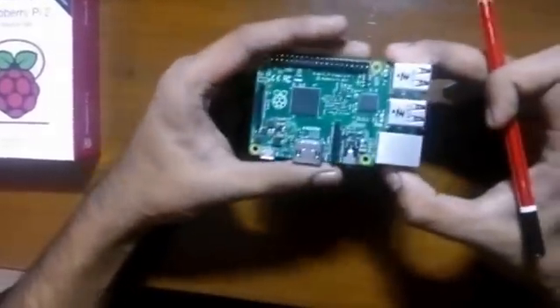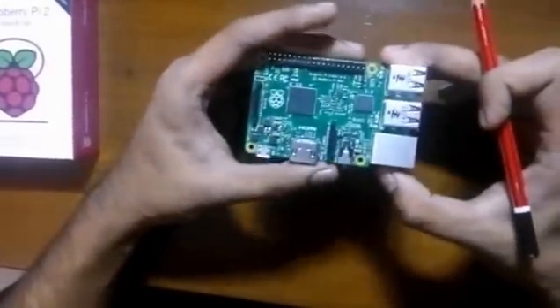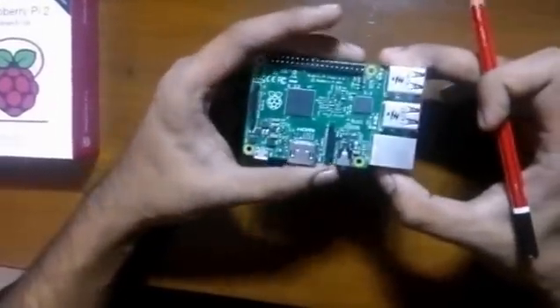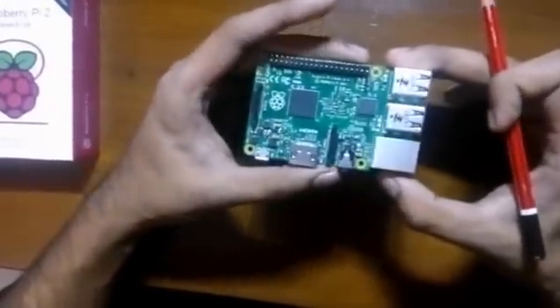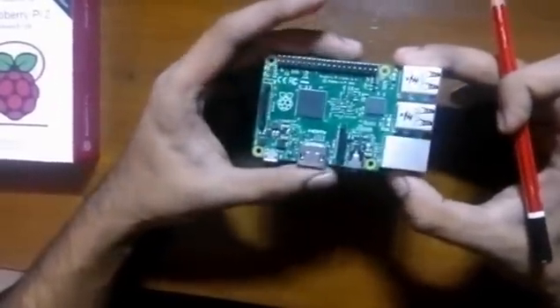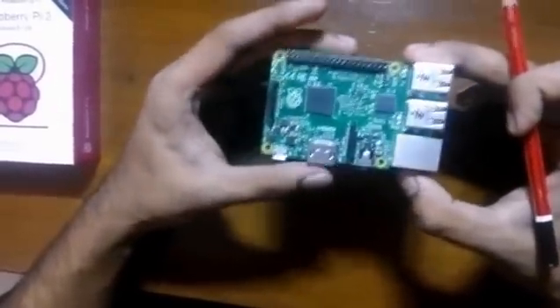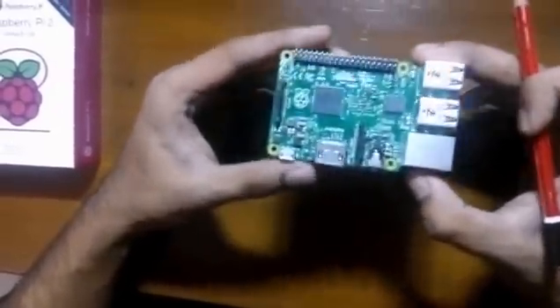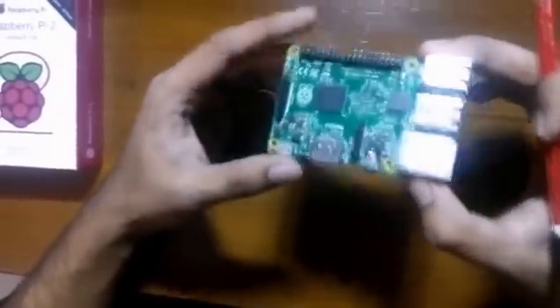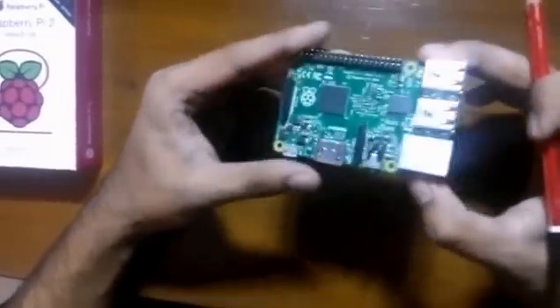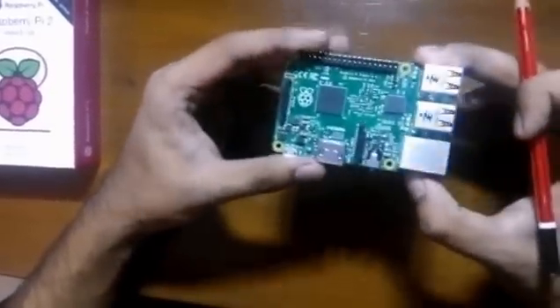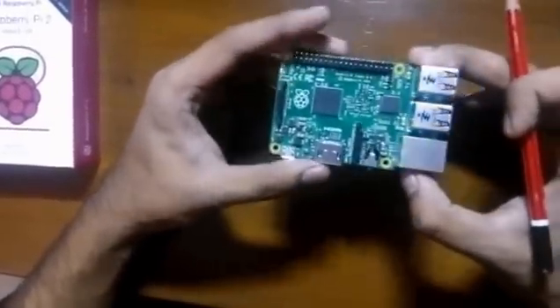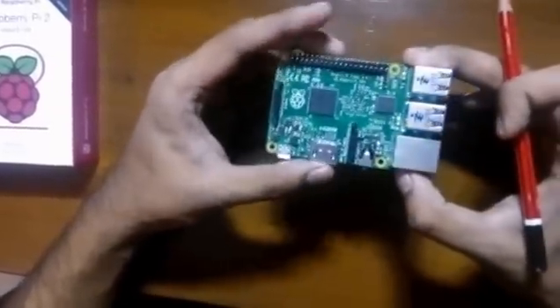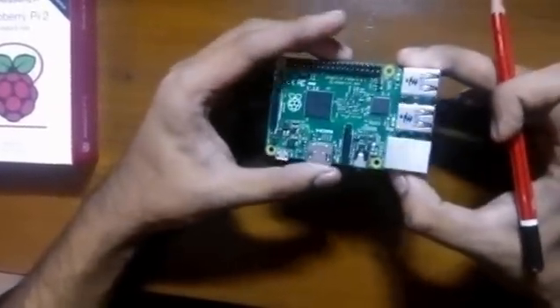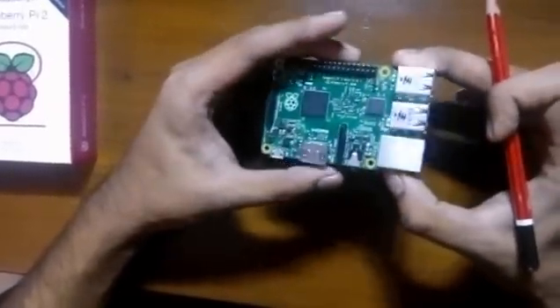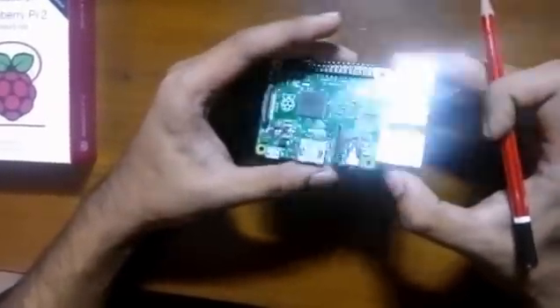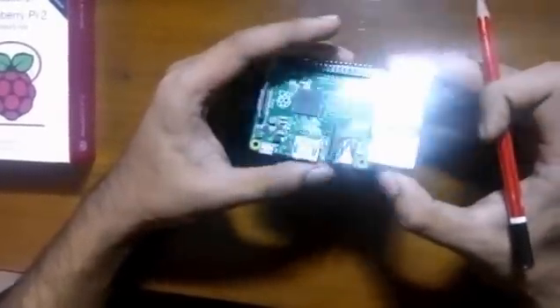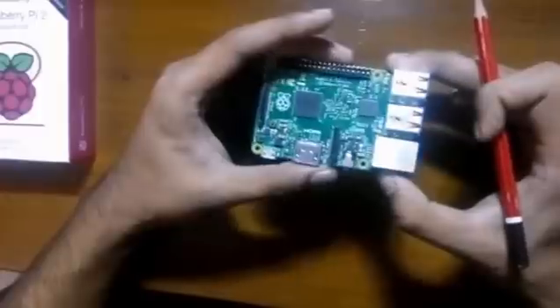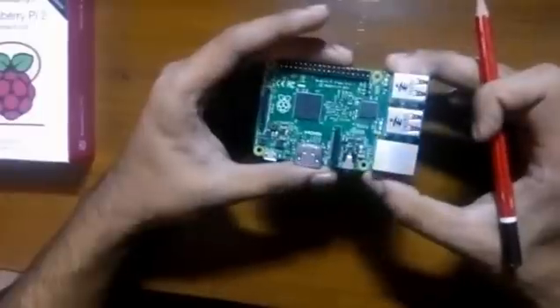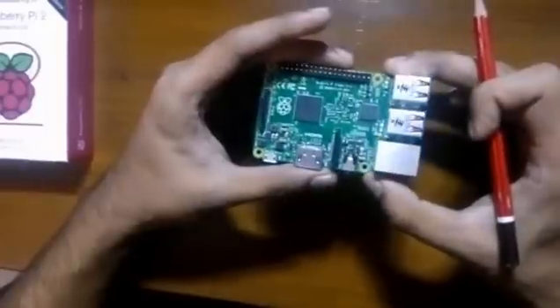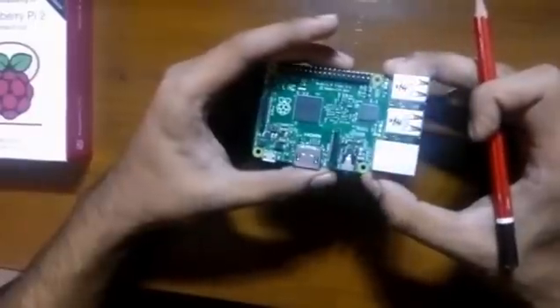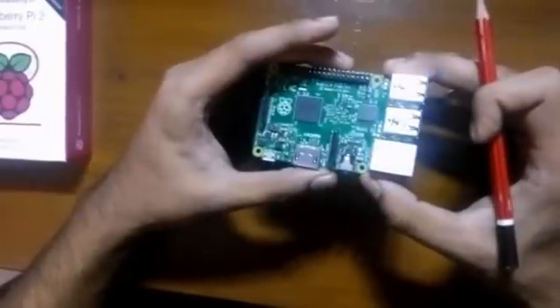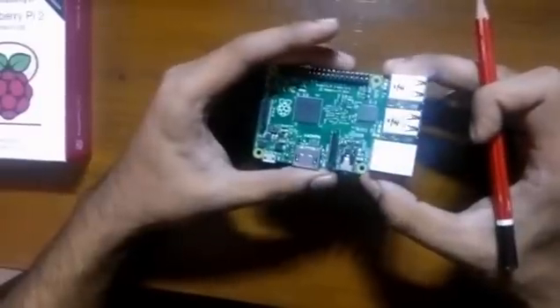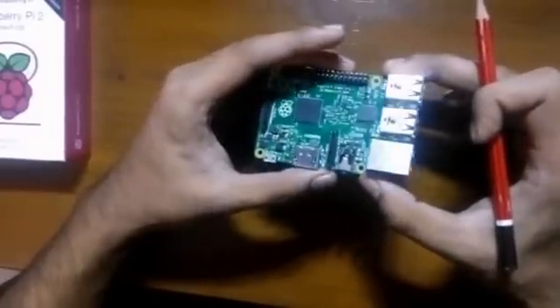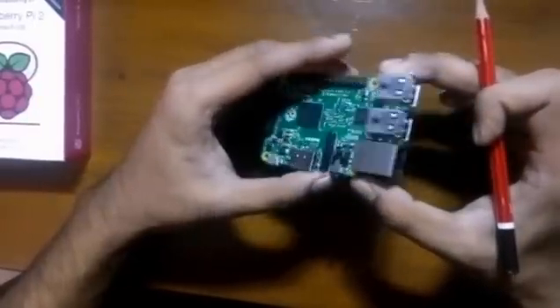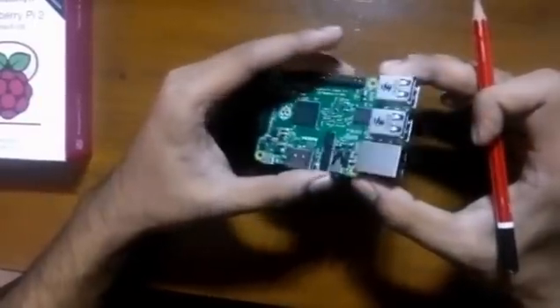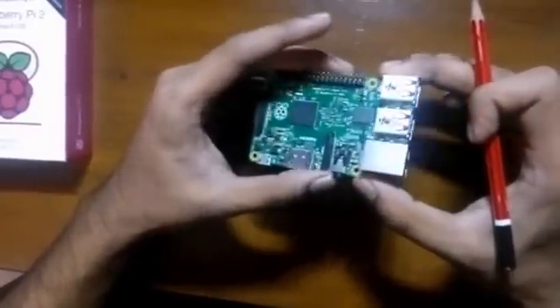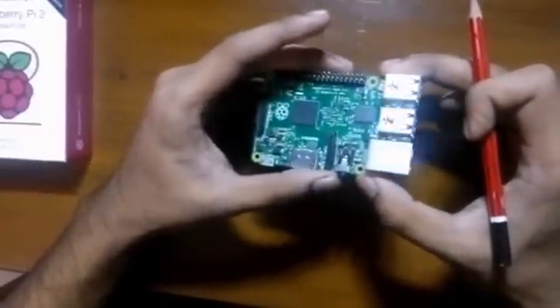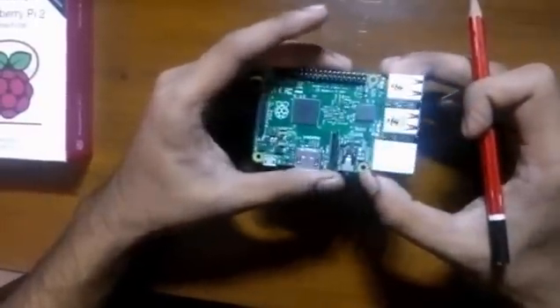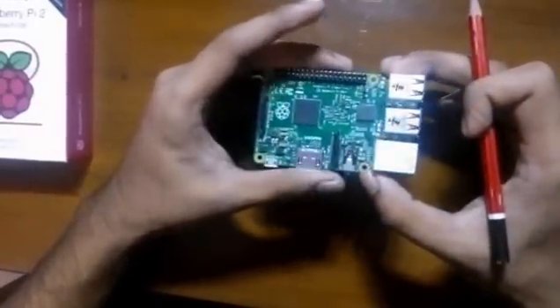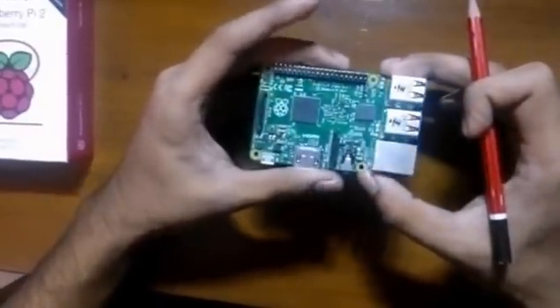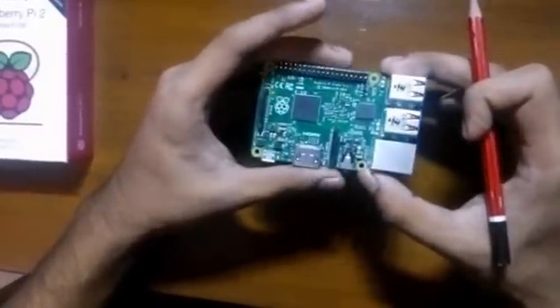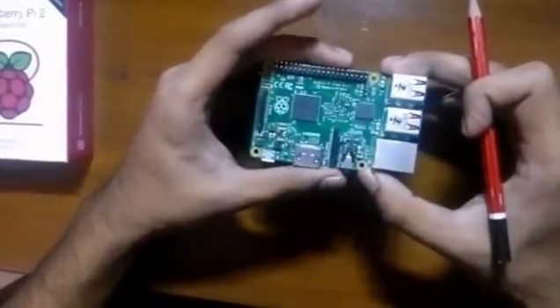I'll be uploading more videos regarding this Raspberry Pi. If you guys liked this video, please give it a thumbs up and do subscribe. I'll see you in the next video.